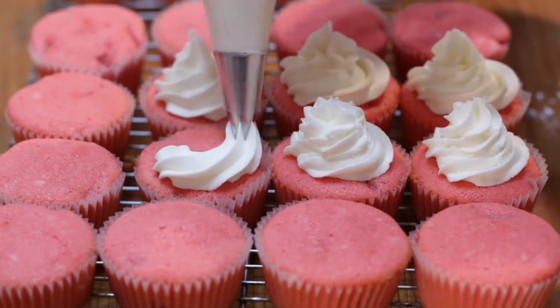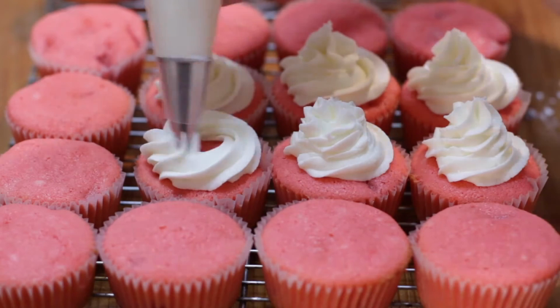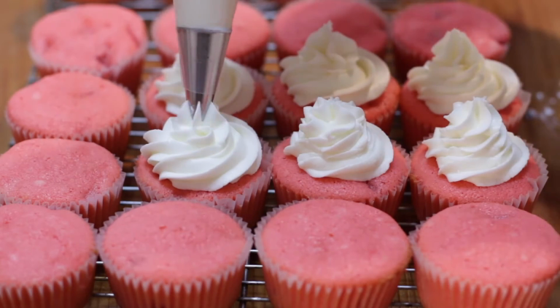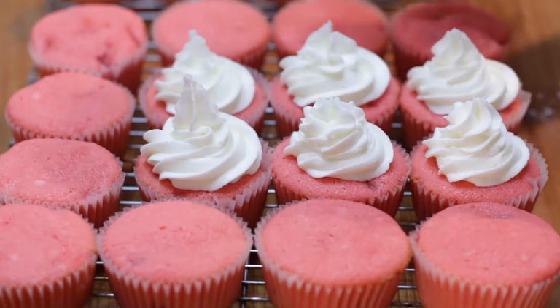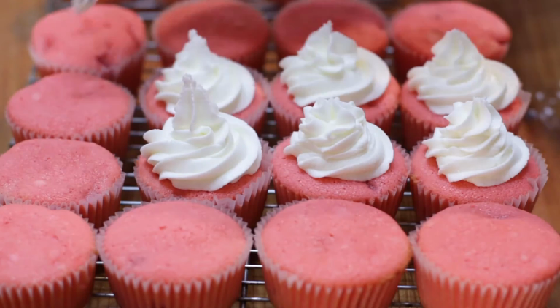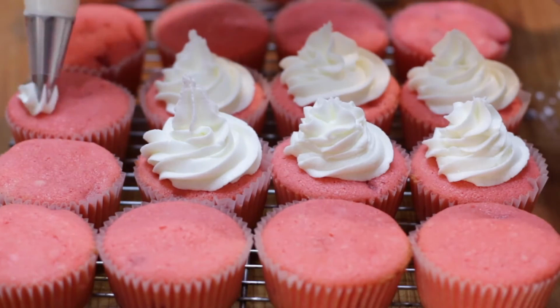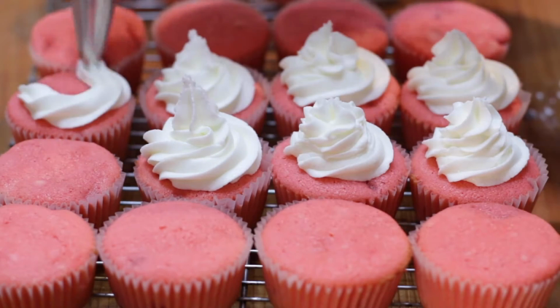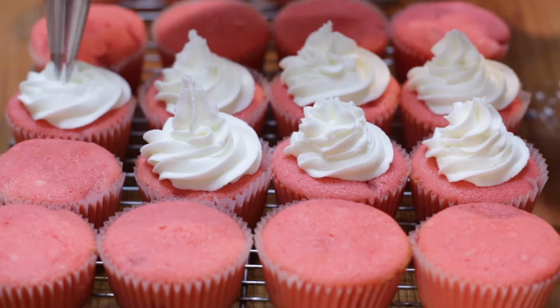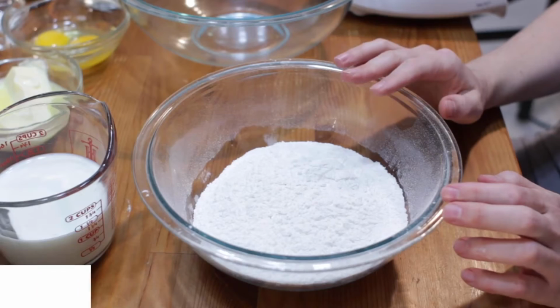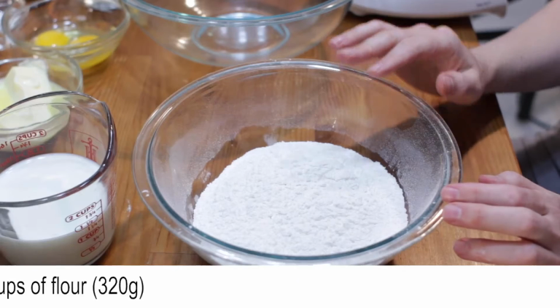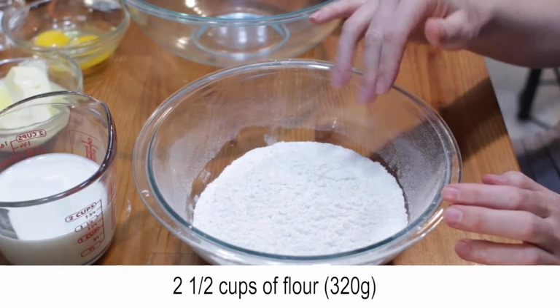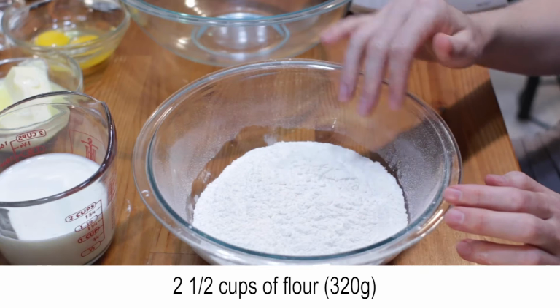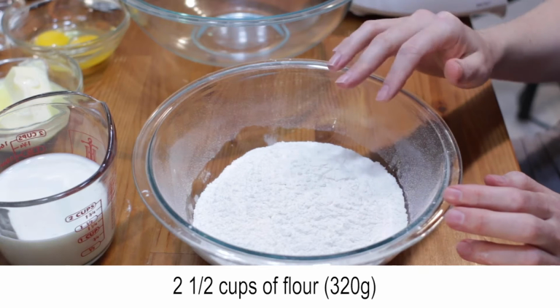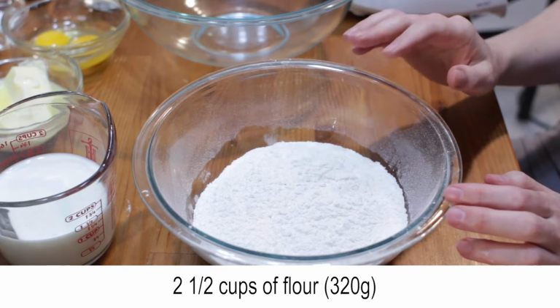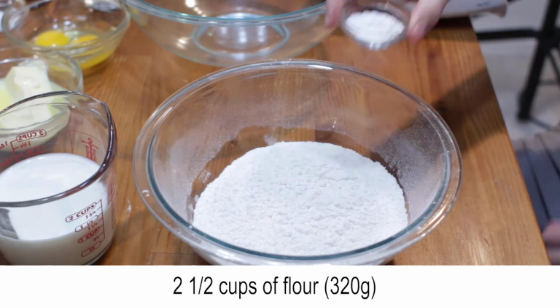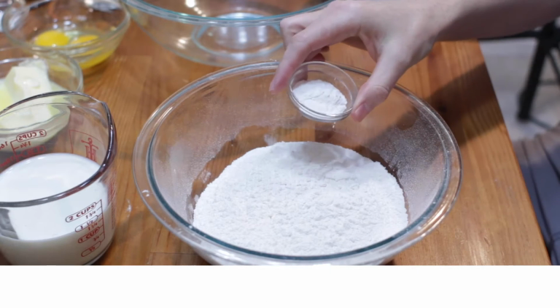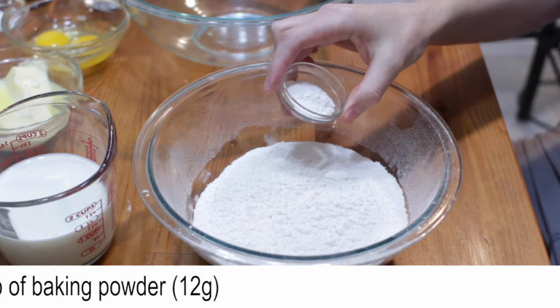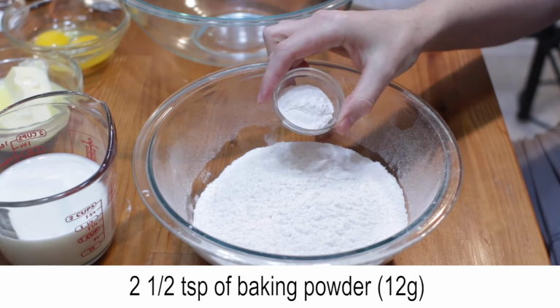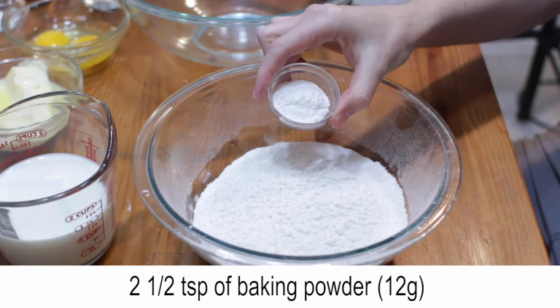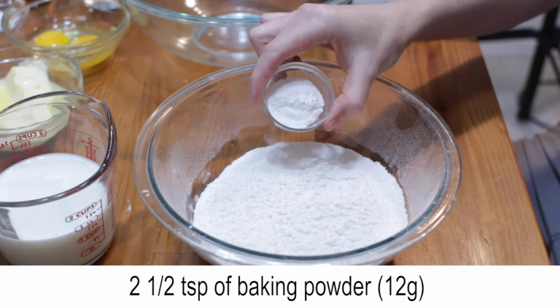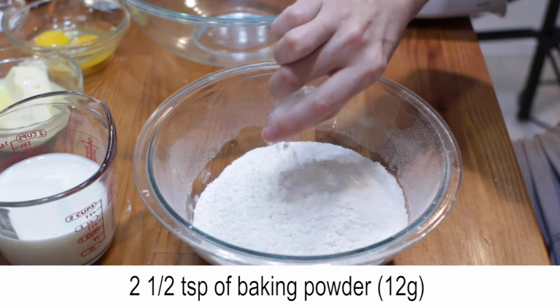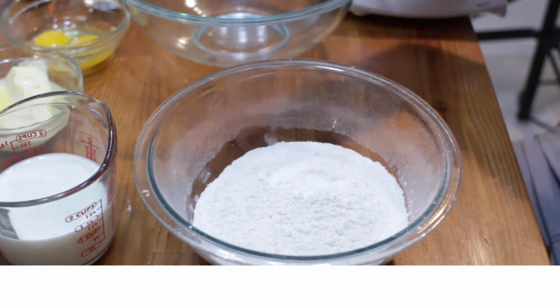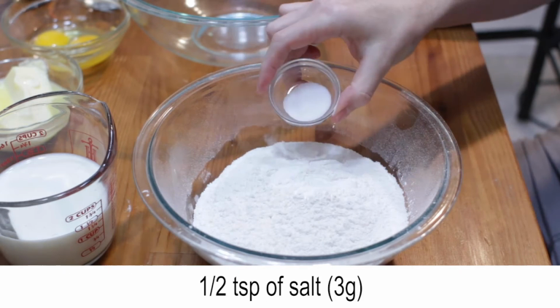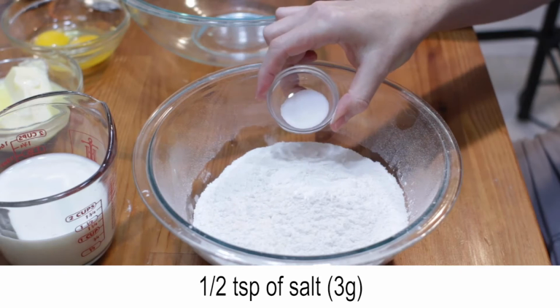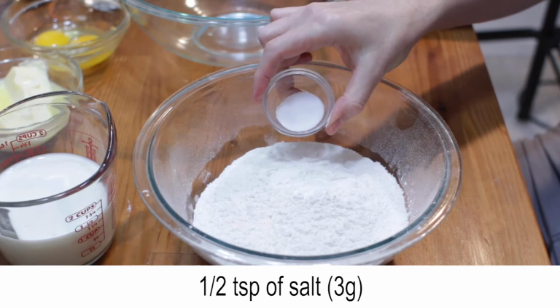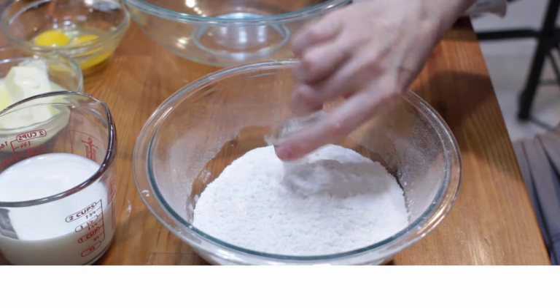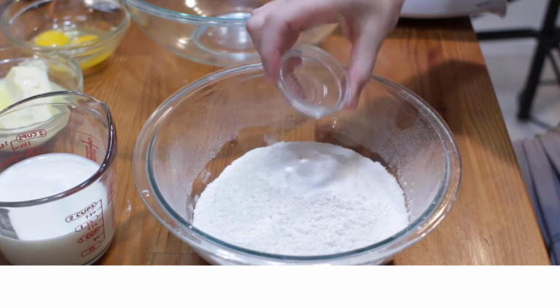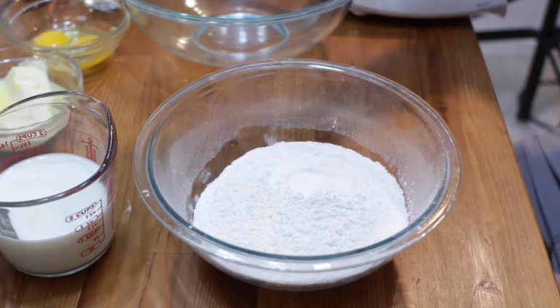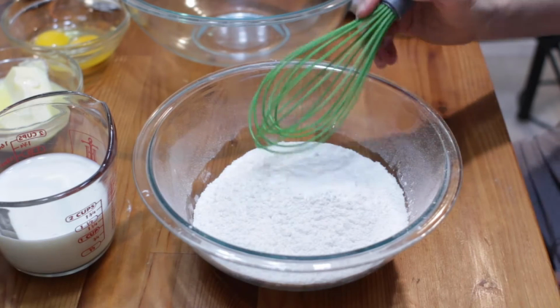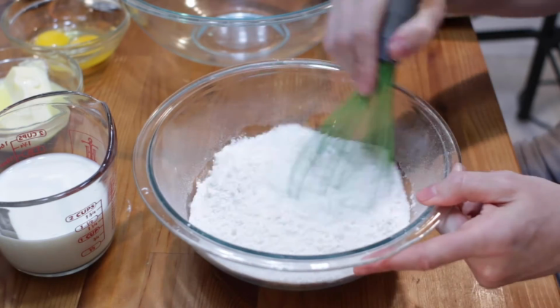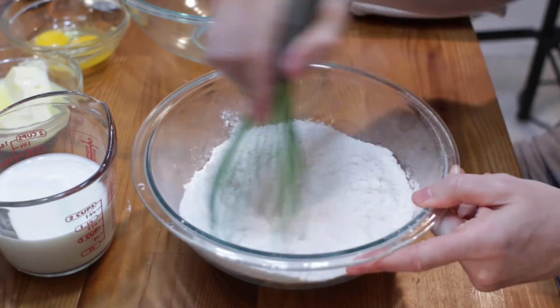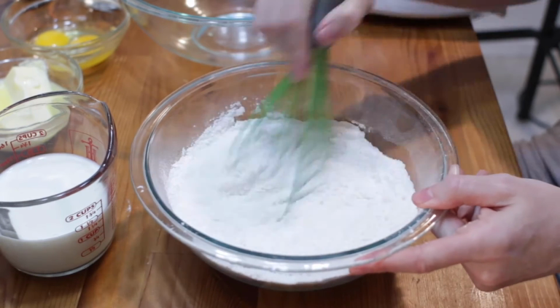Let's make strawberry cupcakes from scratch. Add two and a half cups of cake flour or all-purpose flour, two and a half teaspoons of baking powder, and a half teaspoon of salt to a medium bowl and whisk or use a sifter.